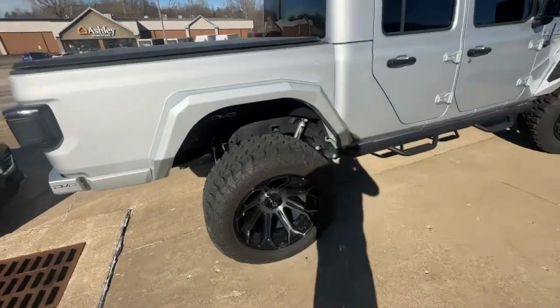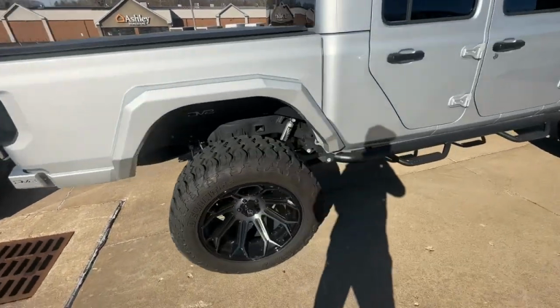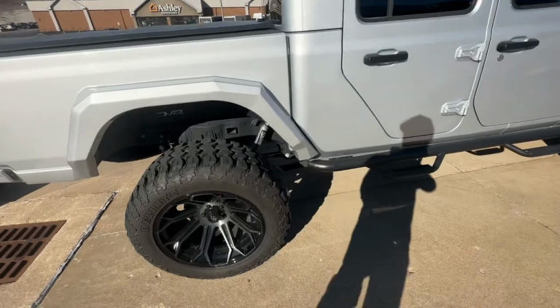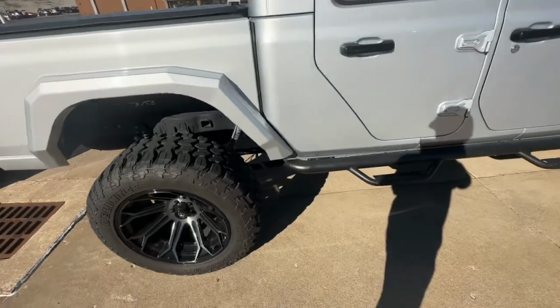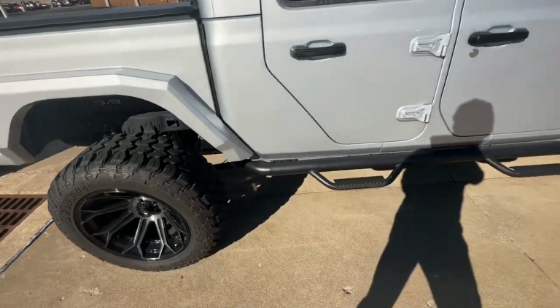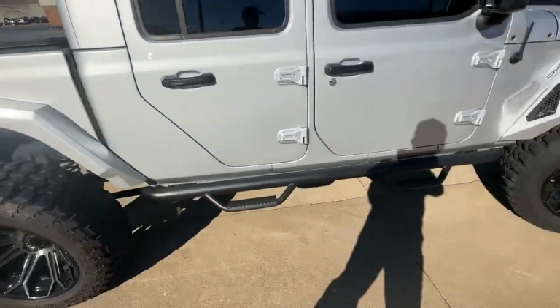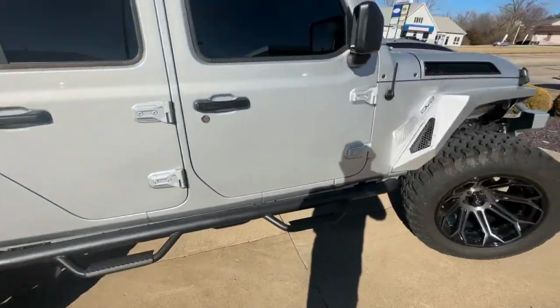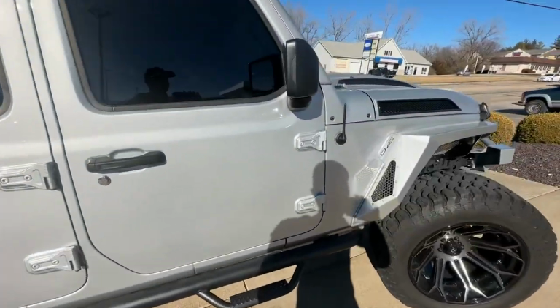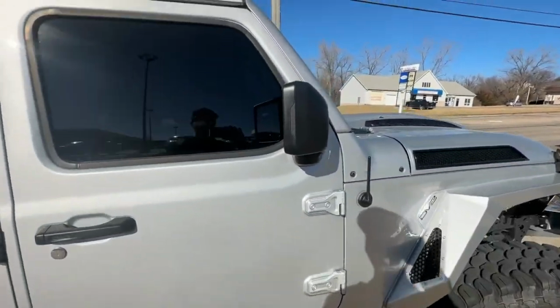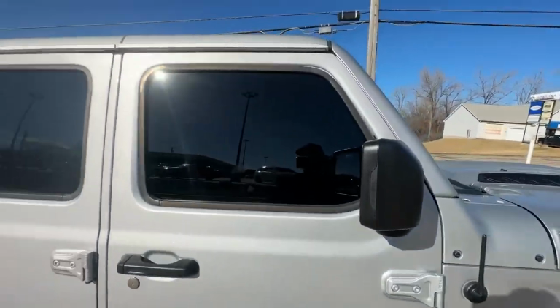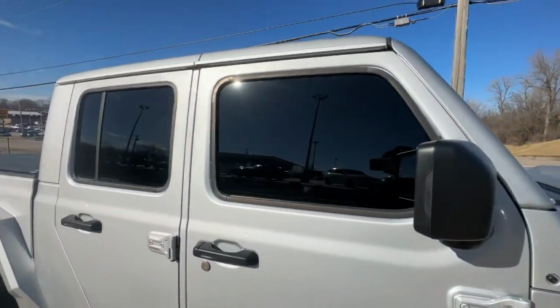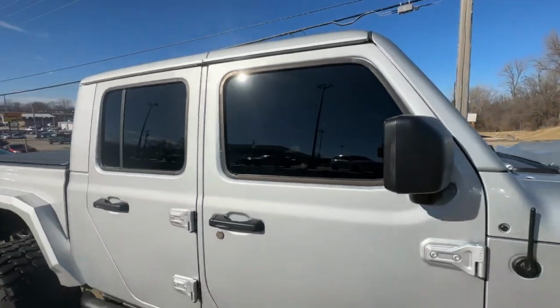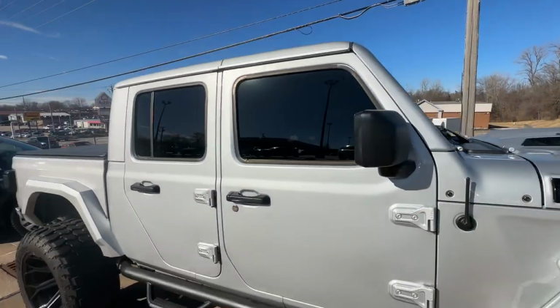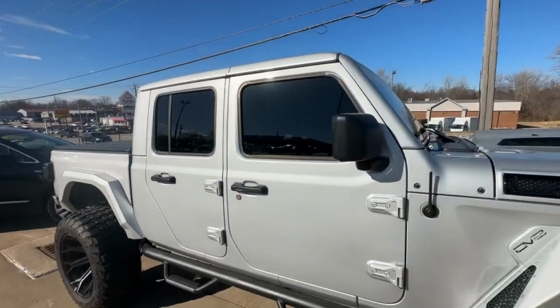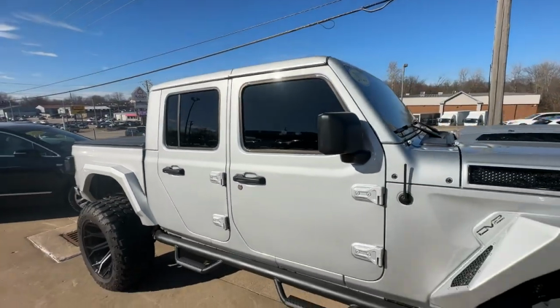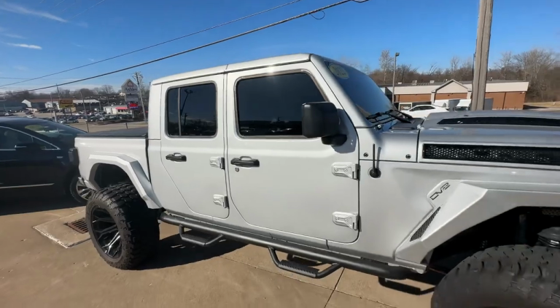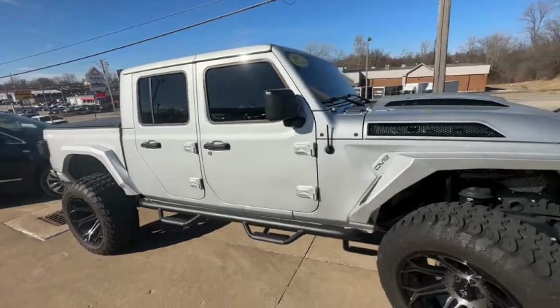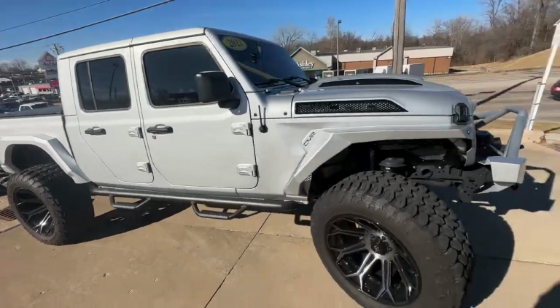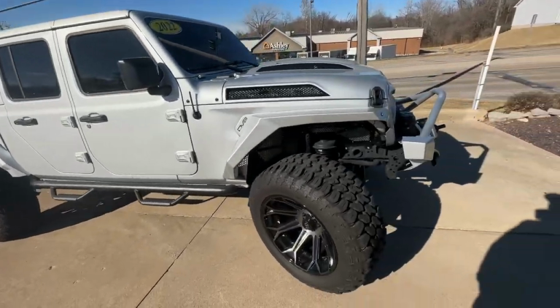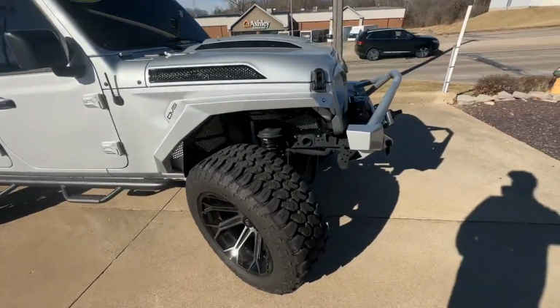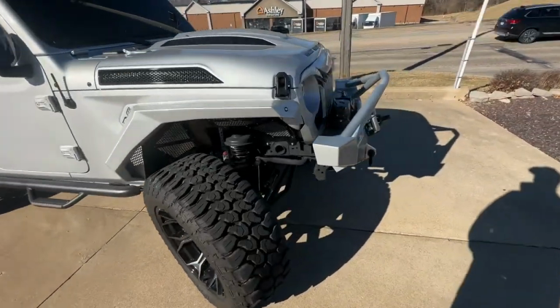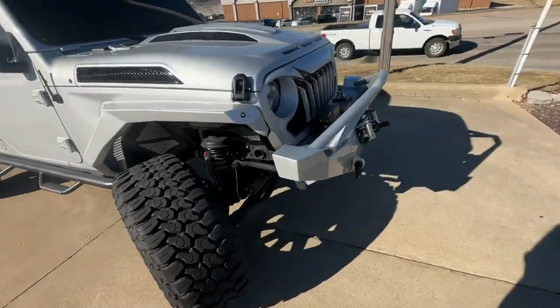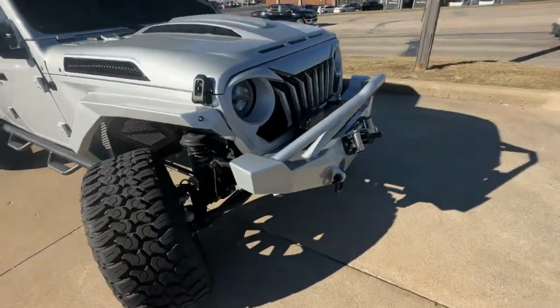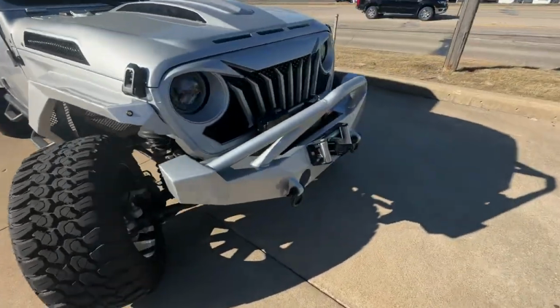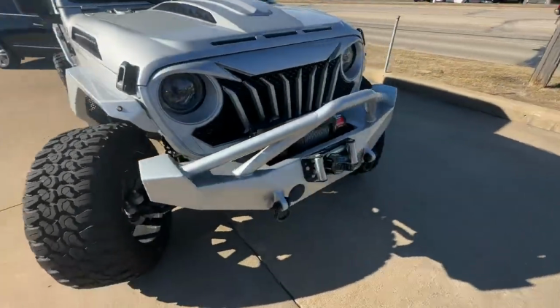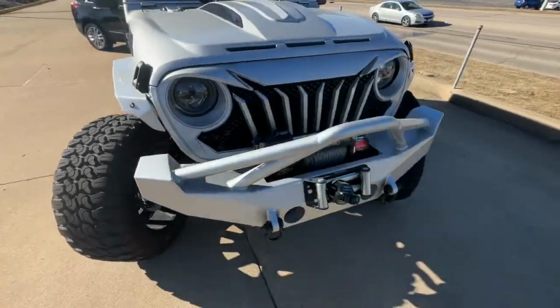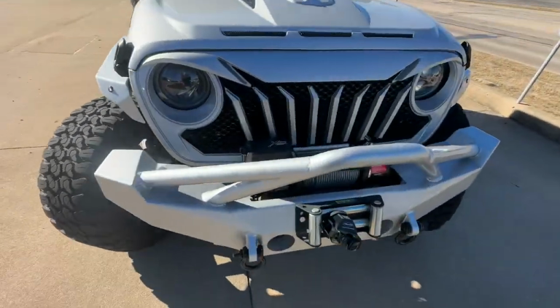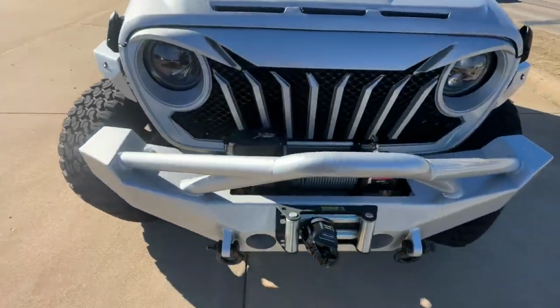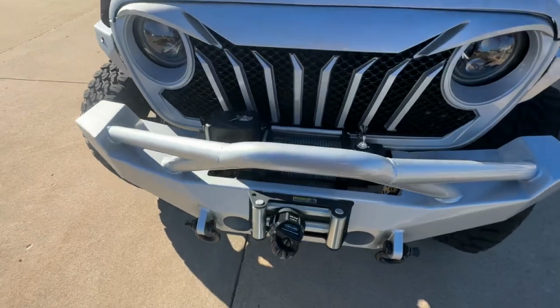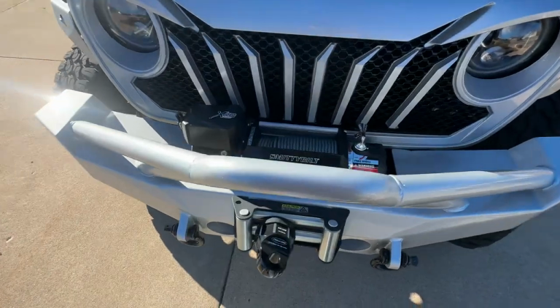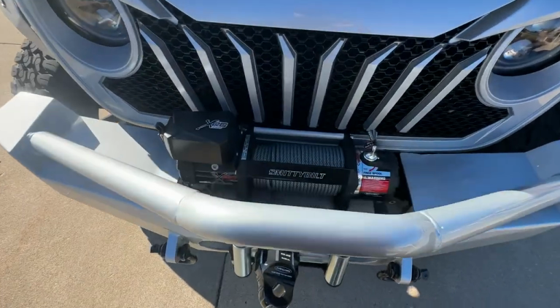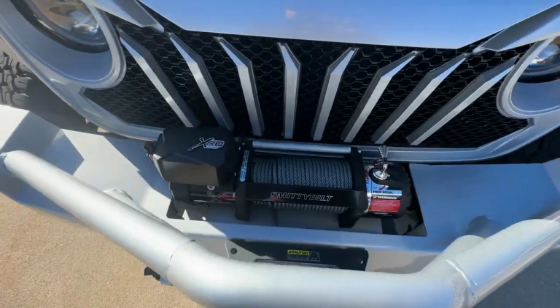Wouldn't this be fun to actually take it off-road? I think so. It's got some nice tinted windows — somebody did a good job with that. Really cool. It's got an XRC winch on the front — you can check that out.